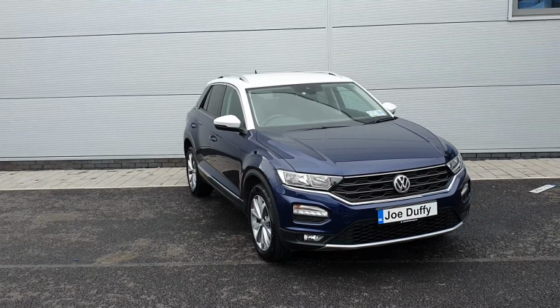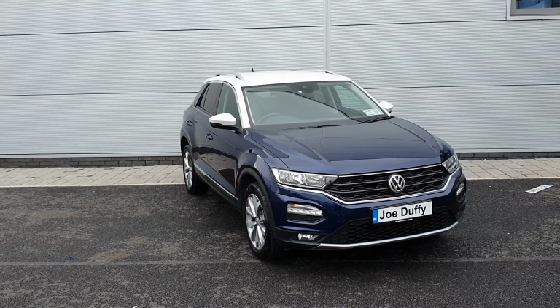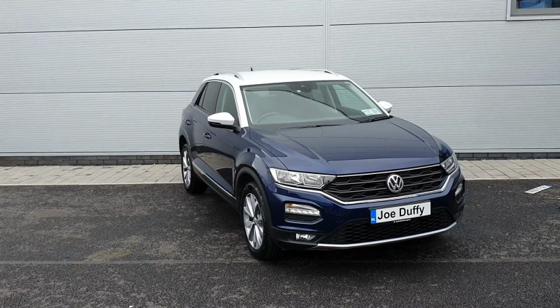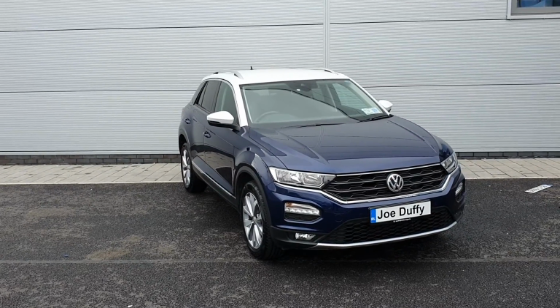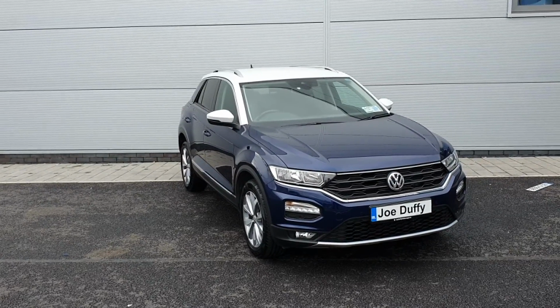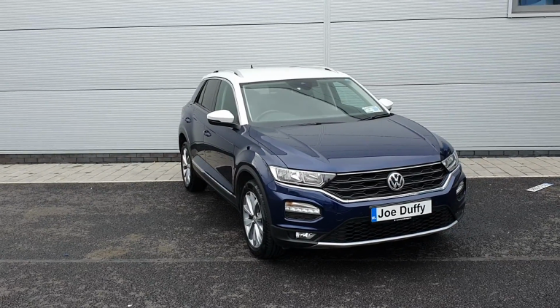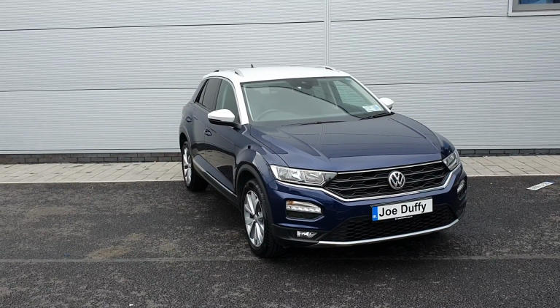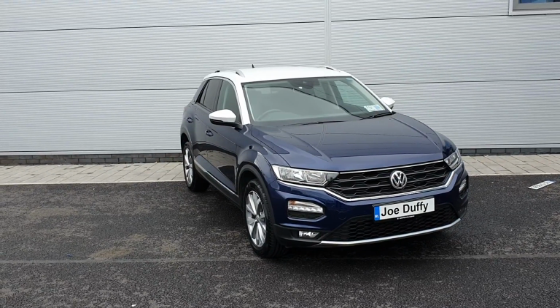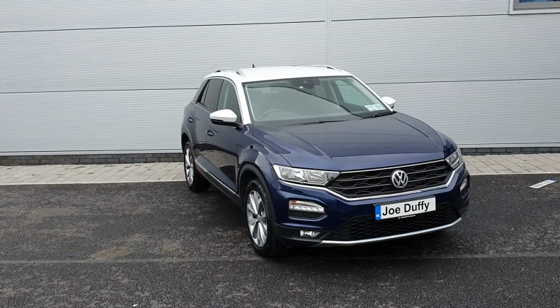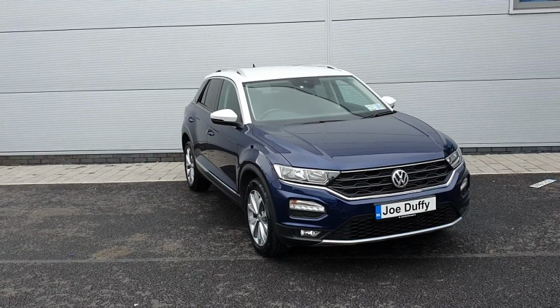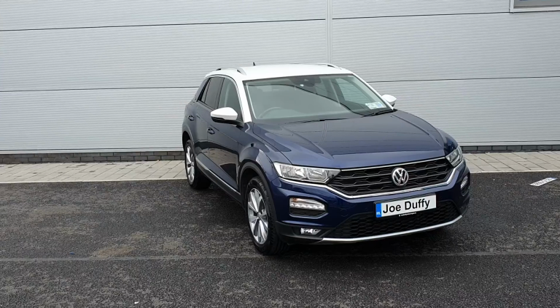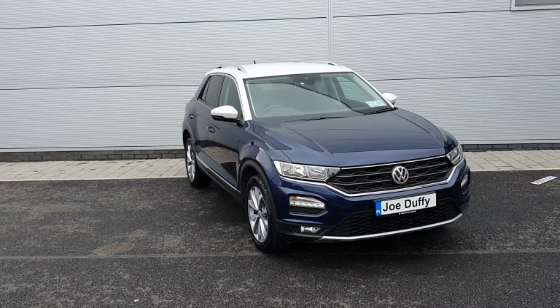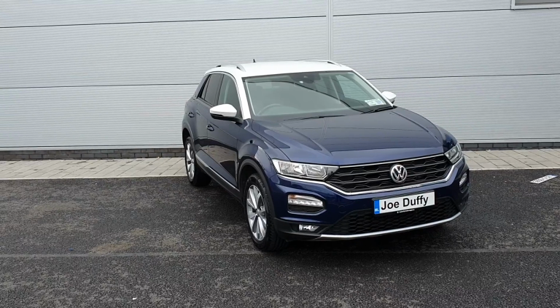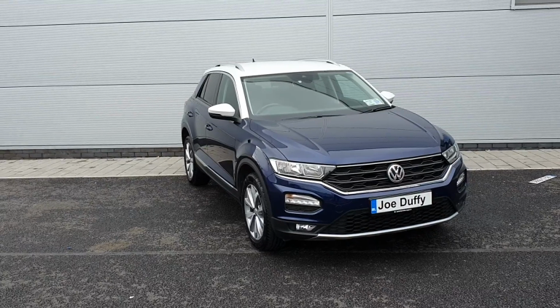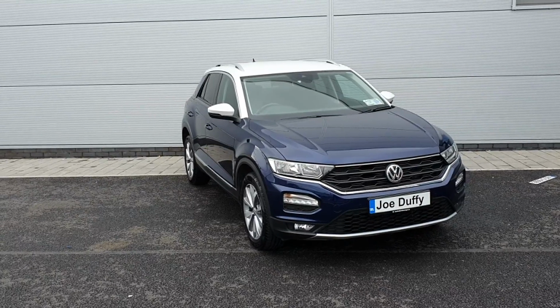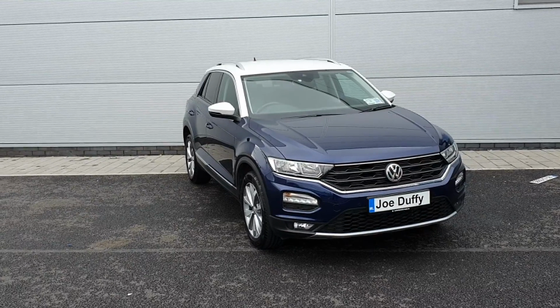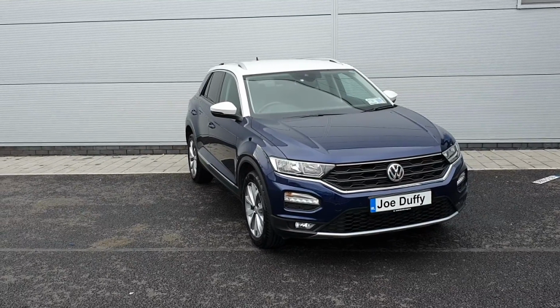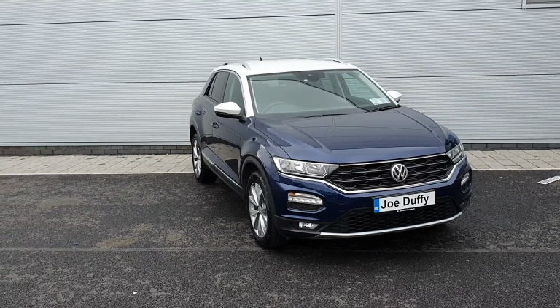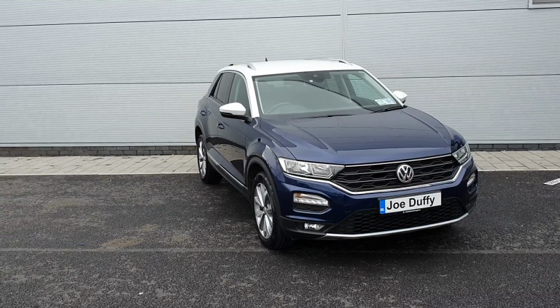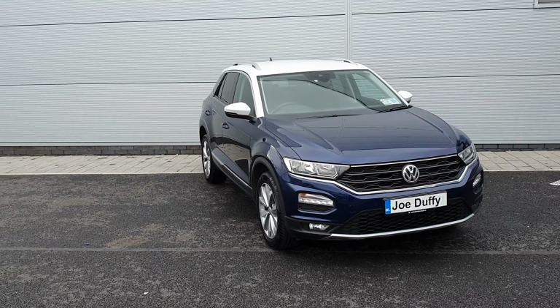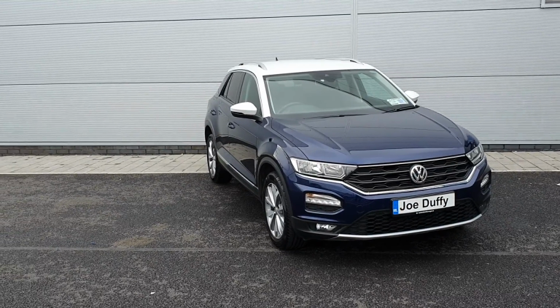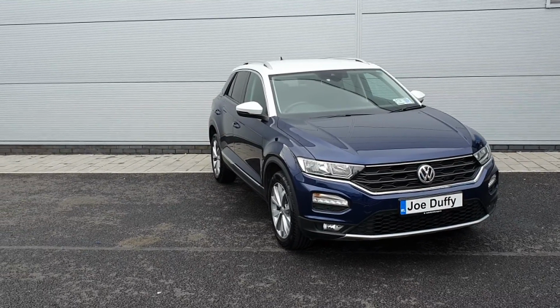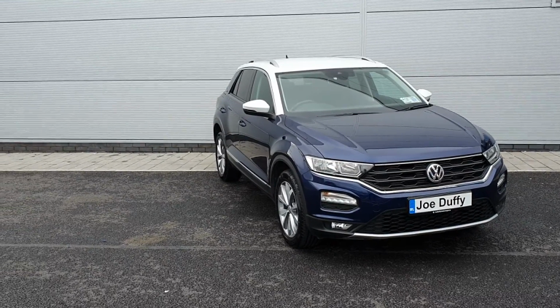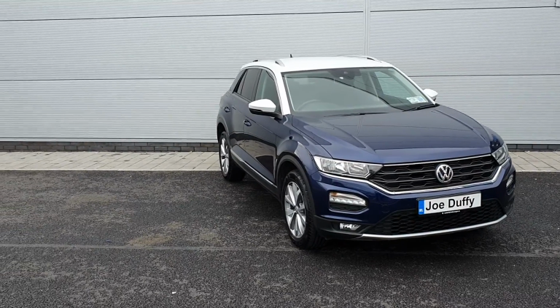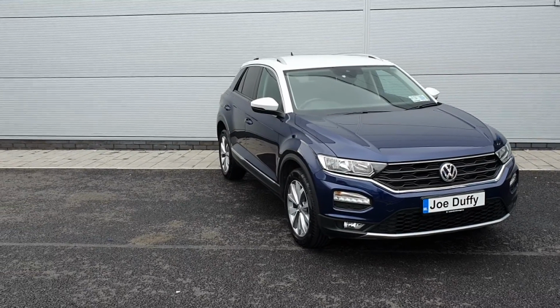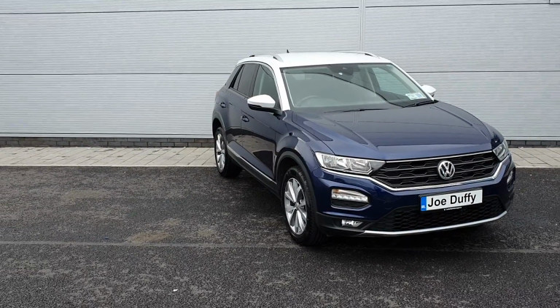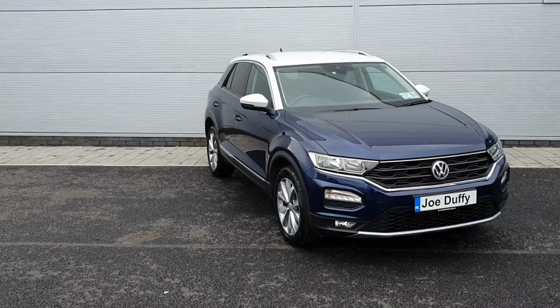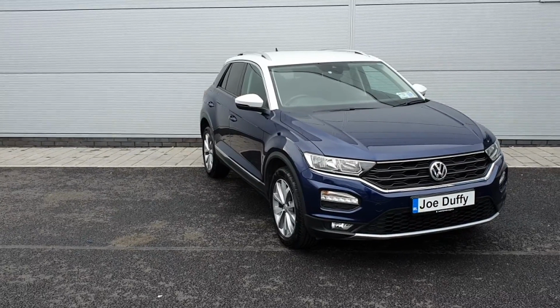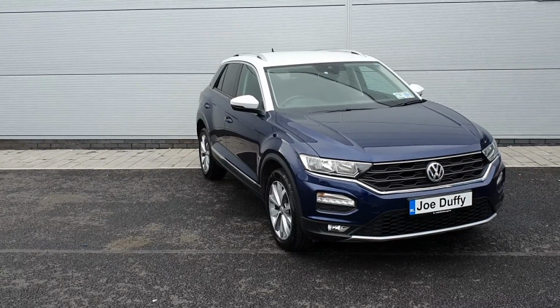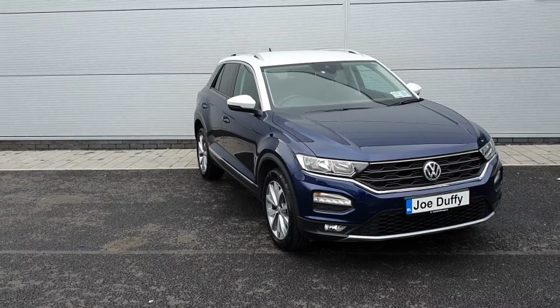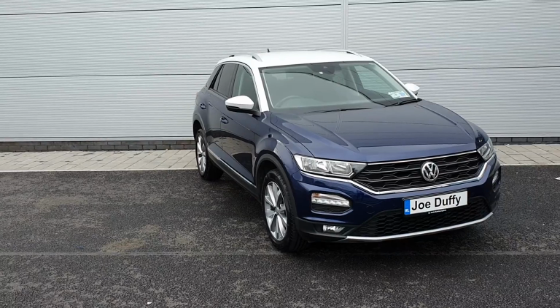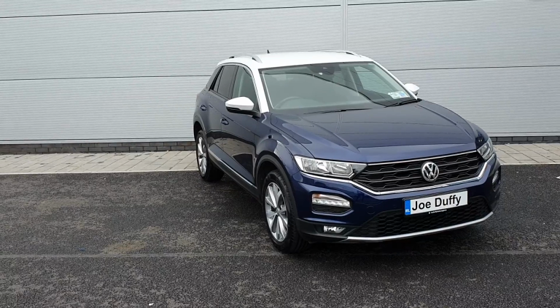This one is a 1 liter petrol engine with 115 horsepower. You've got parking sensors front and rear, big nice alloy wheels, and rear view privacy glass.